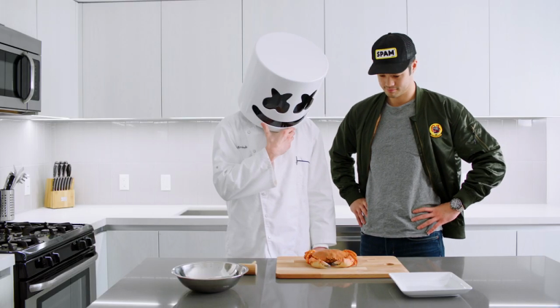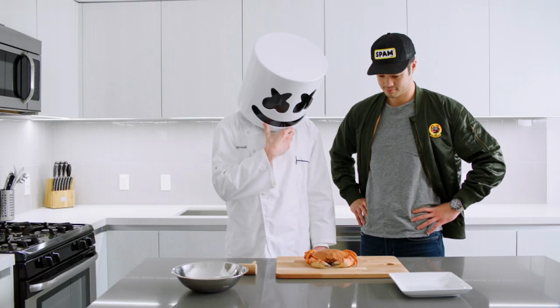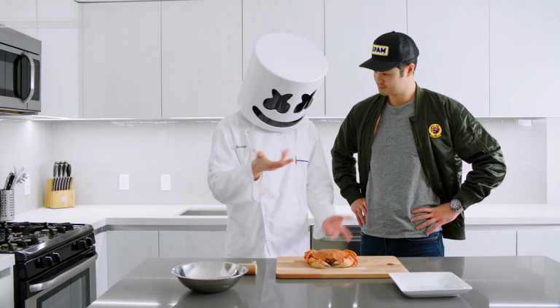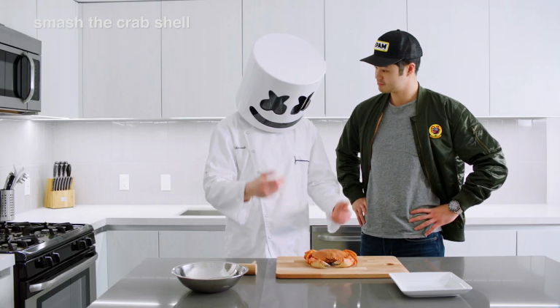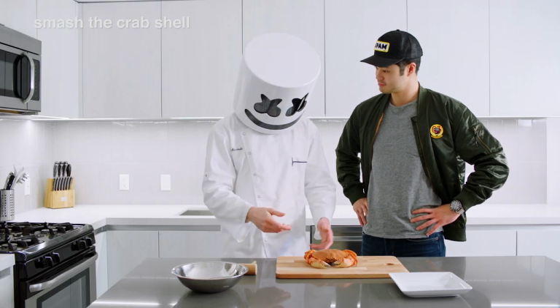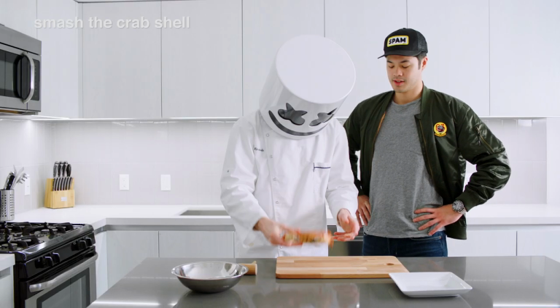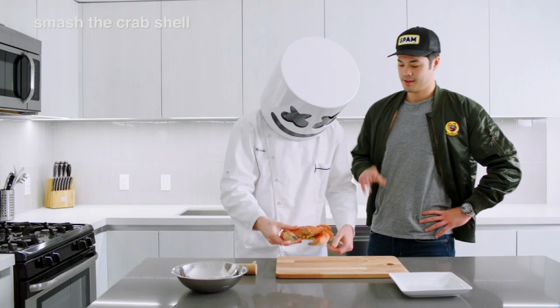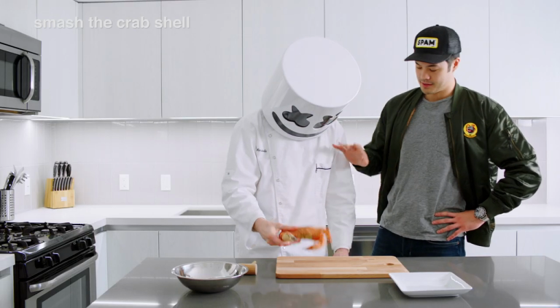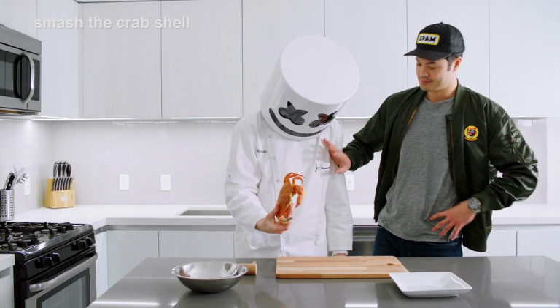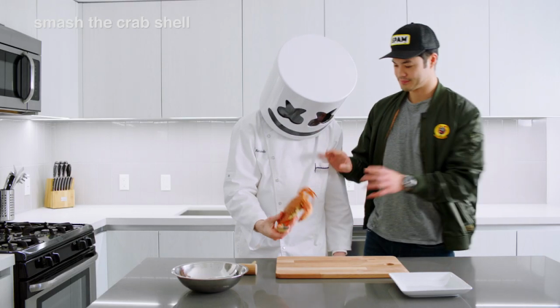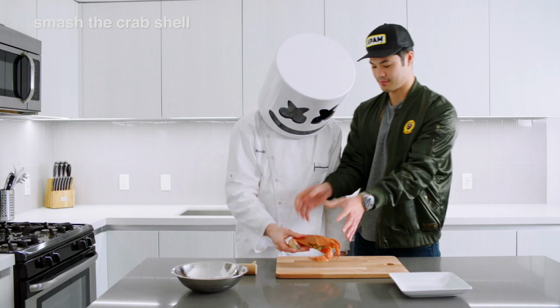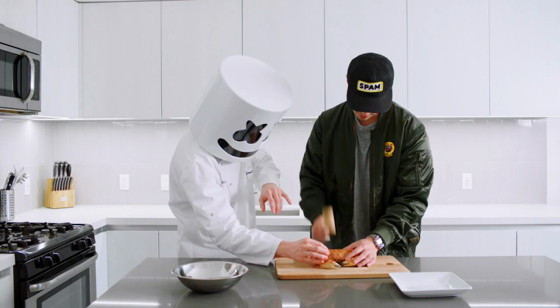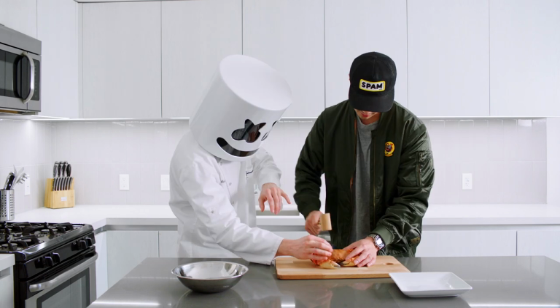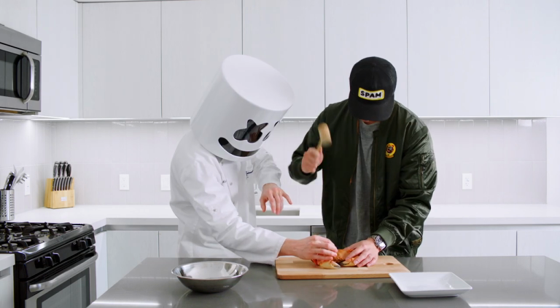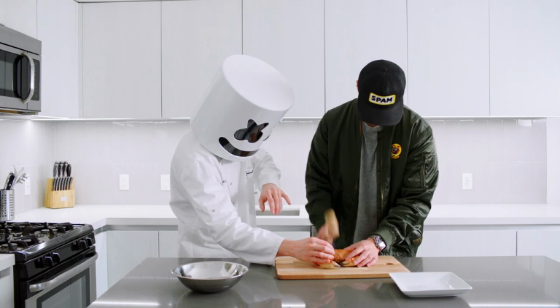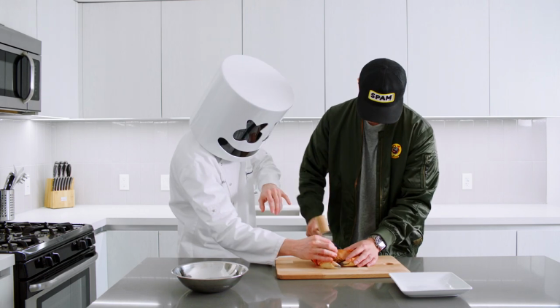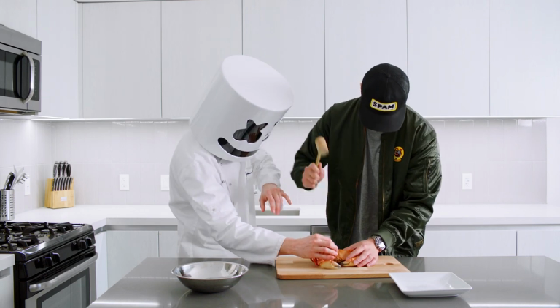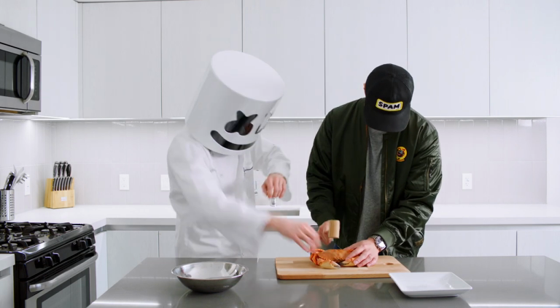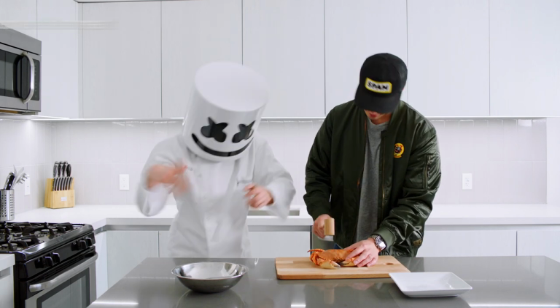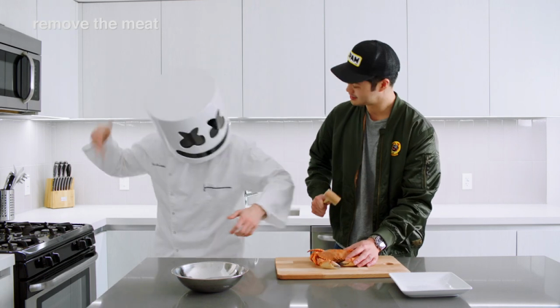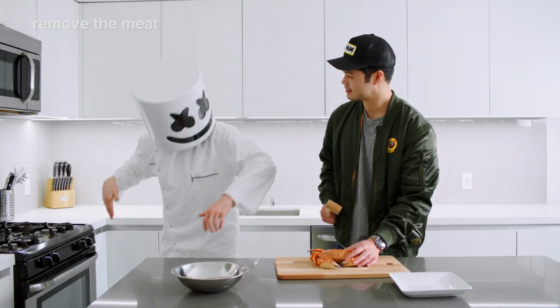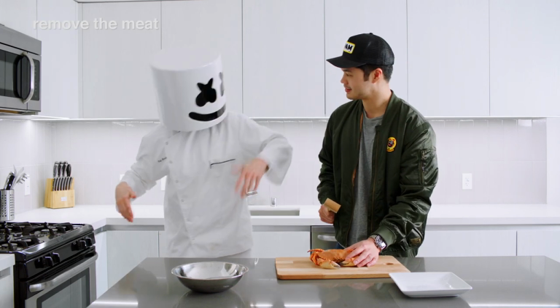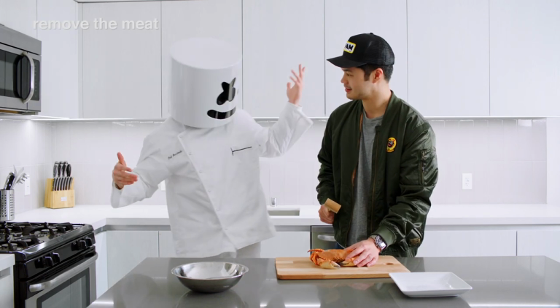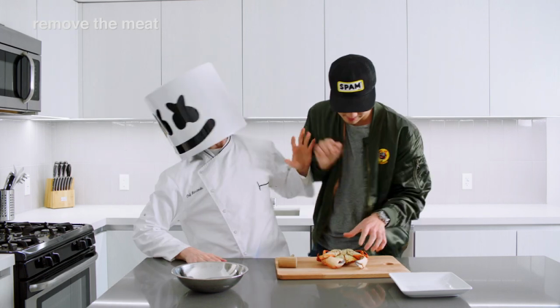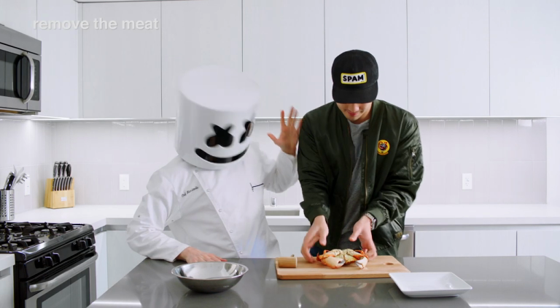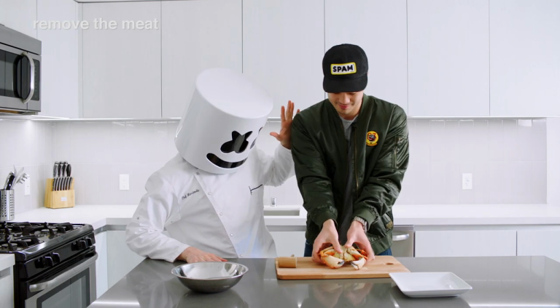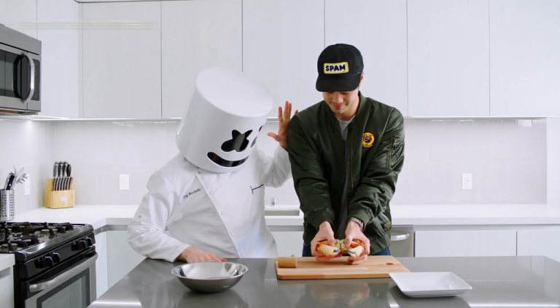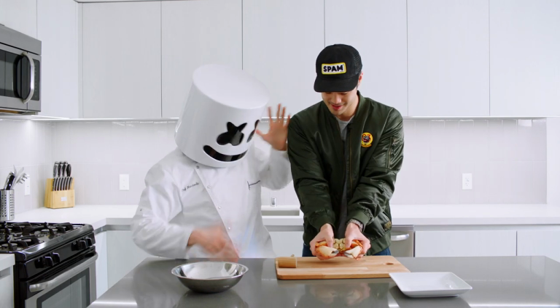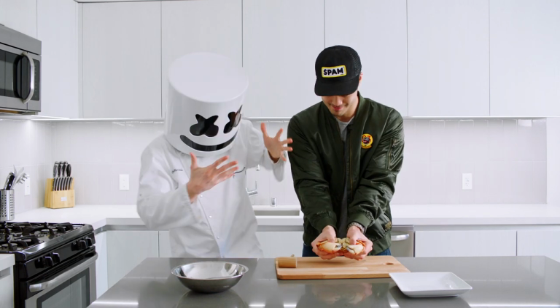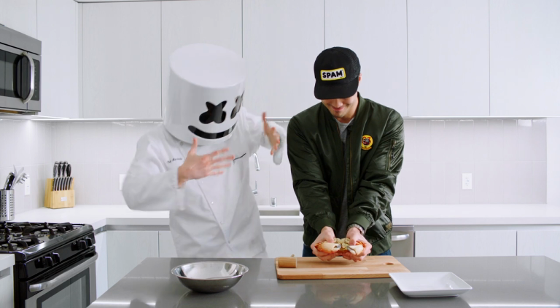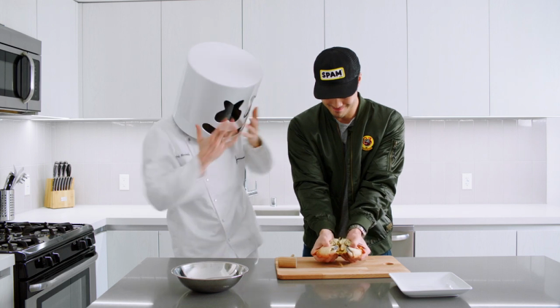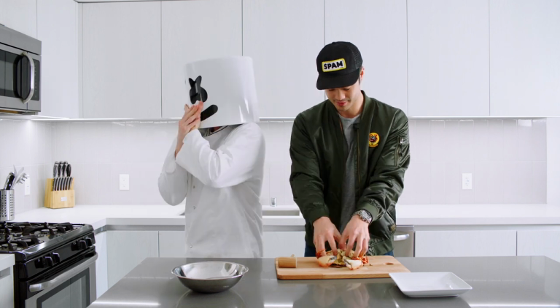First things first, take your hammer and smash the crab's shell. Remove all the meat you can and set the shell aside.